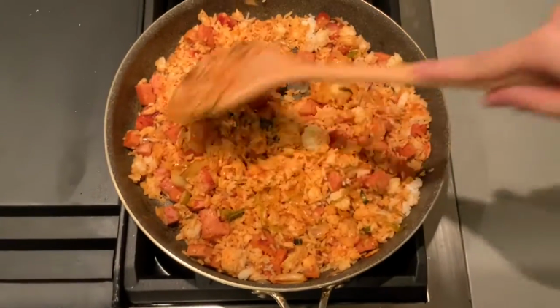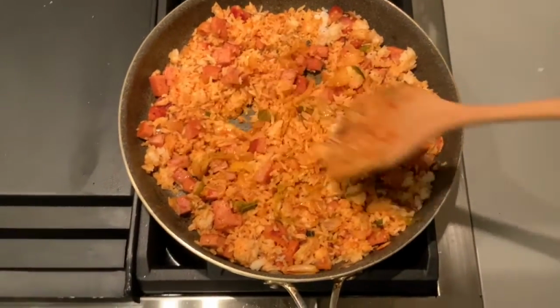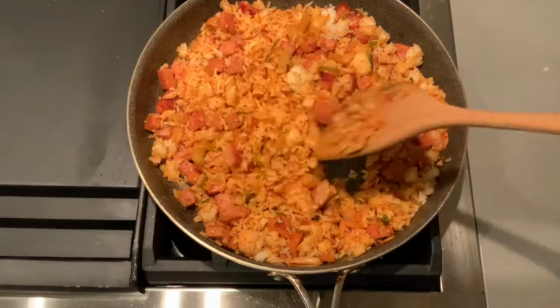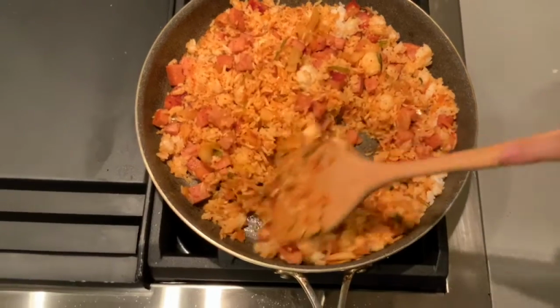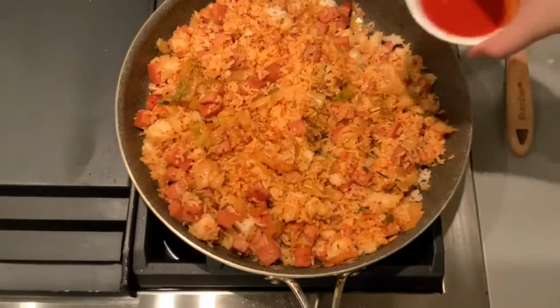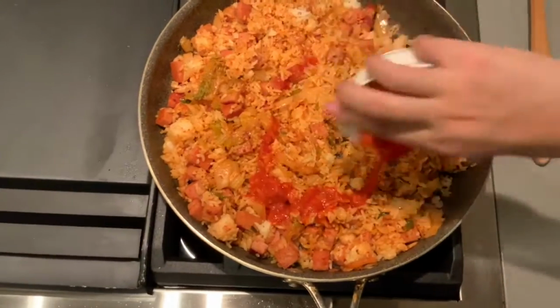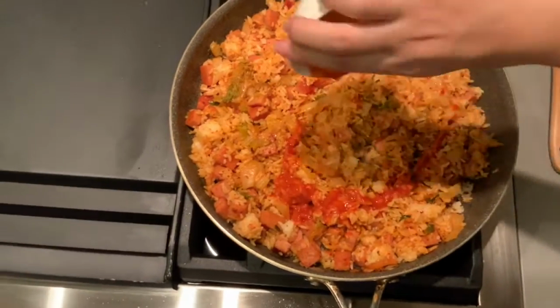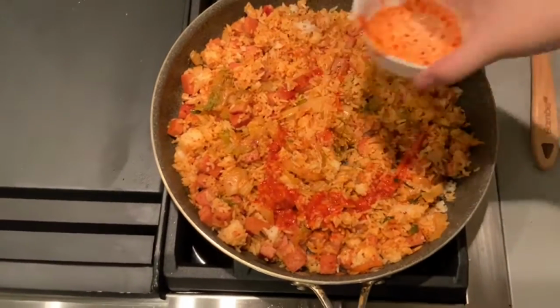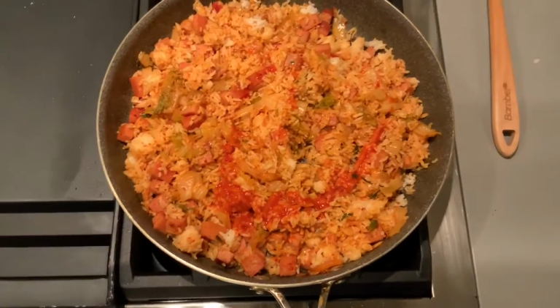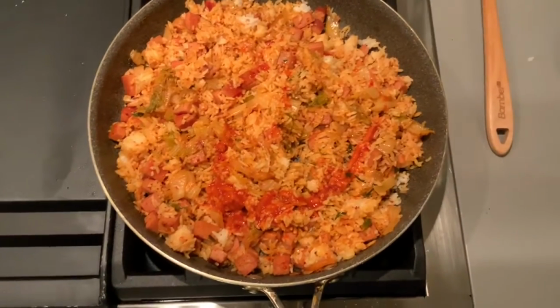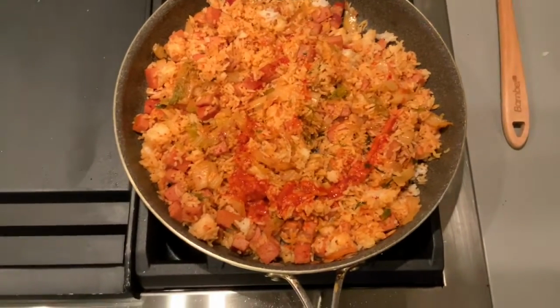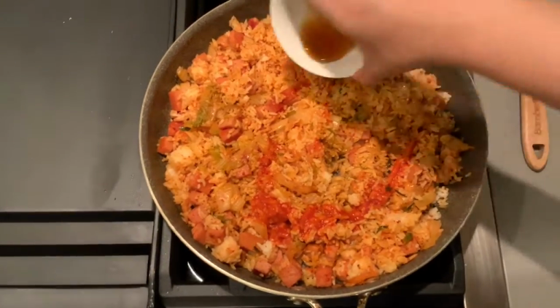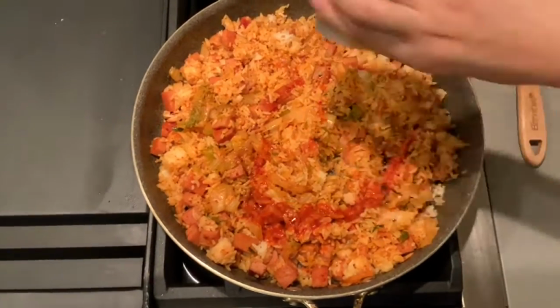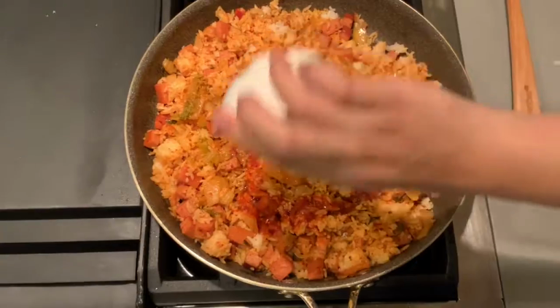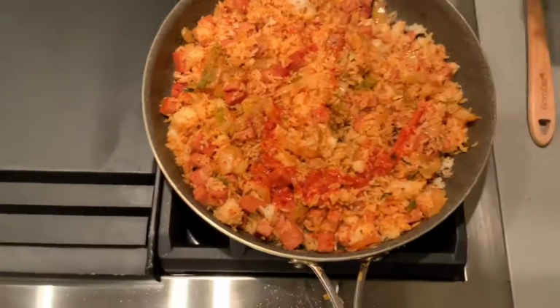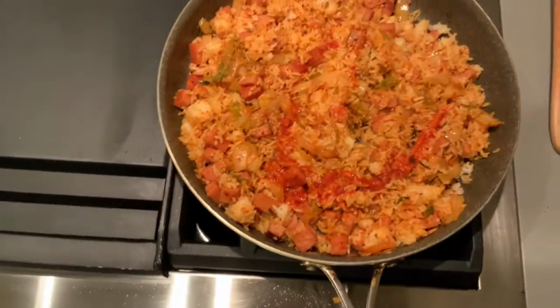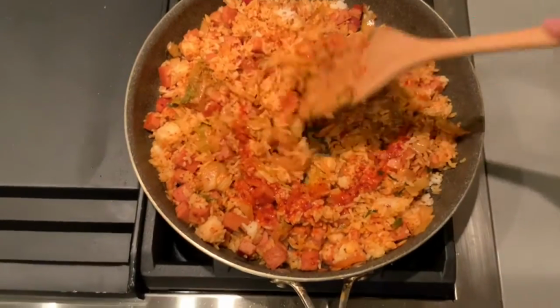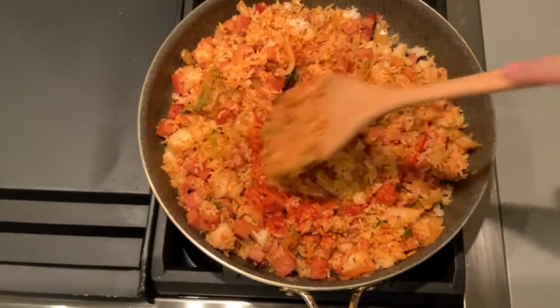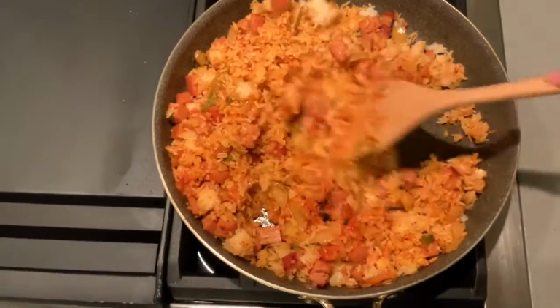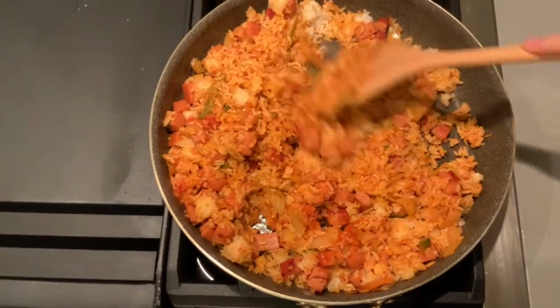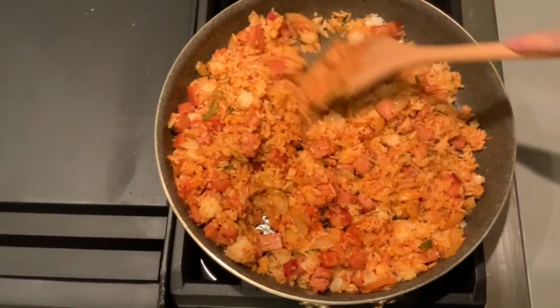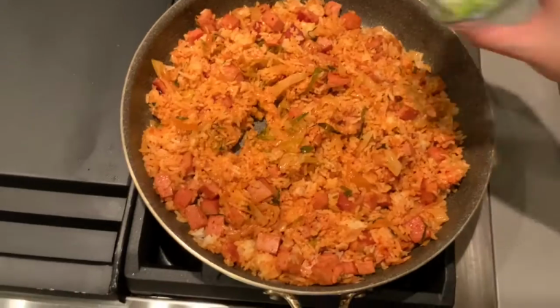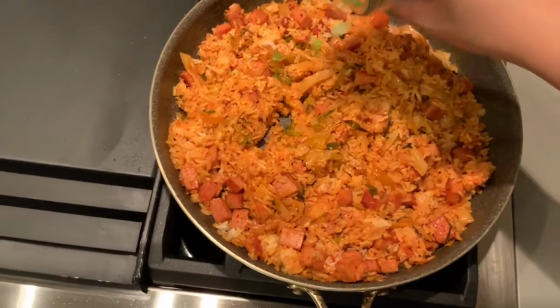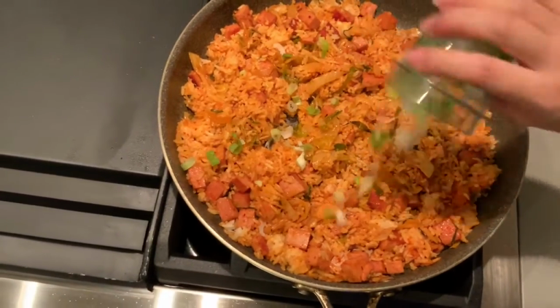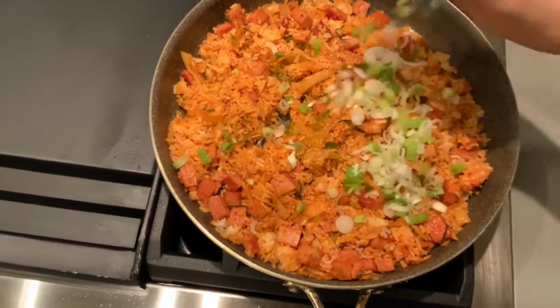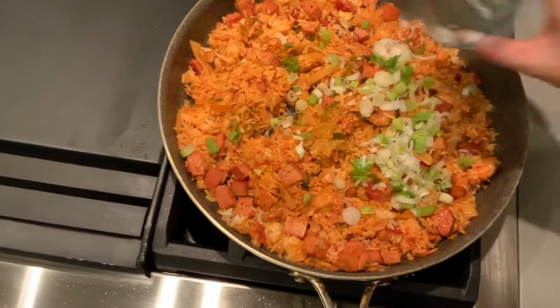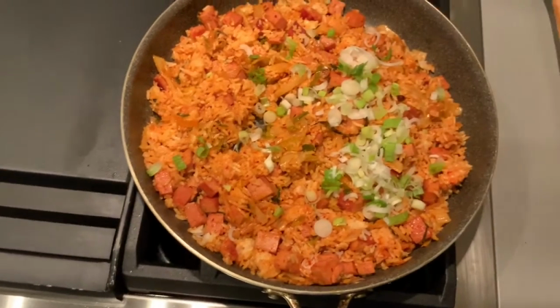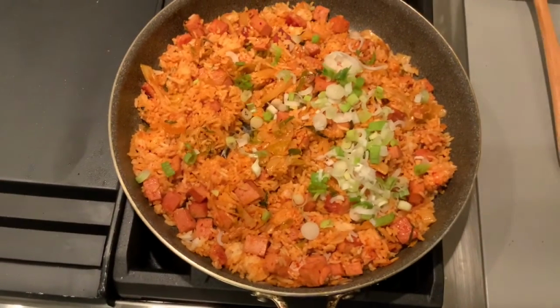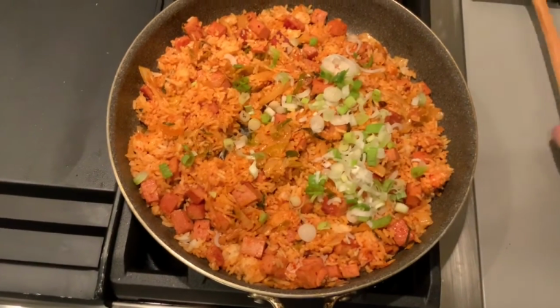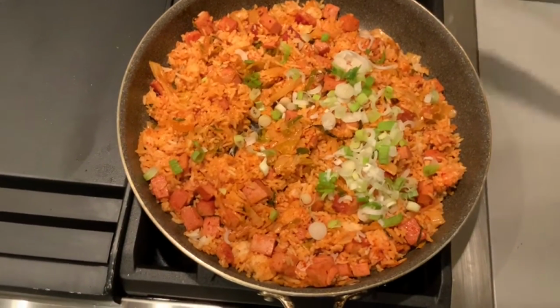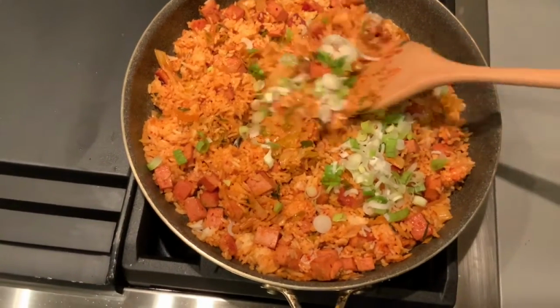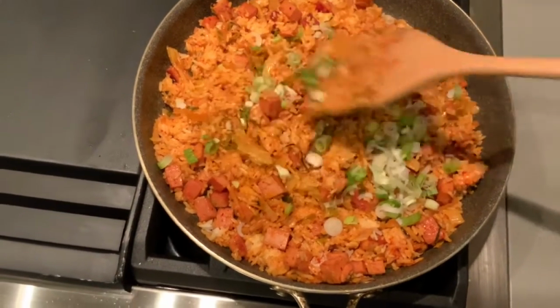Once everything is incorporated, put in your kimchi juice and sesame oil and mix. Finally, add in your spring onion, mix, and you're done.